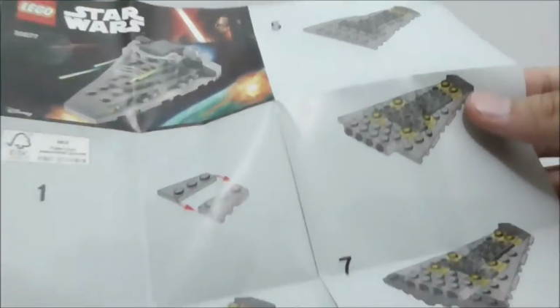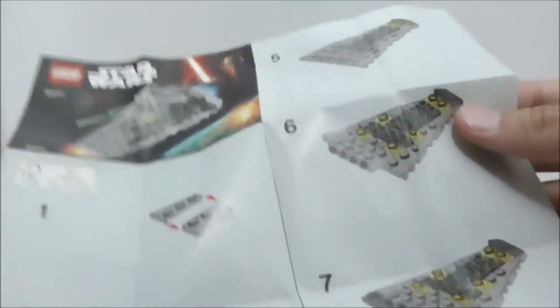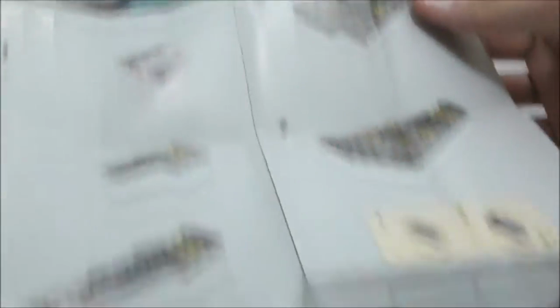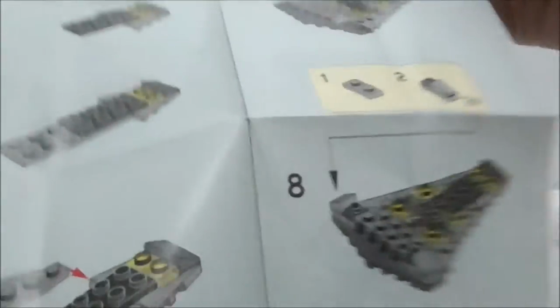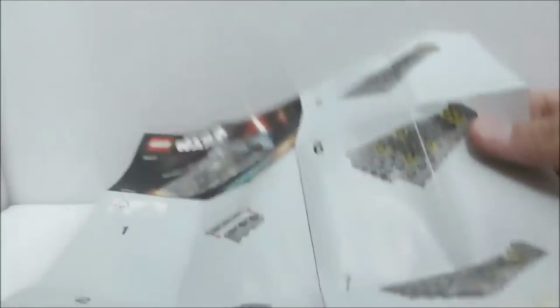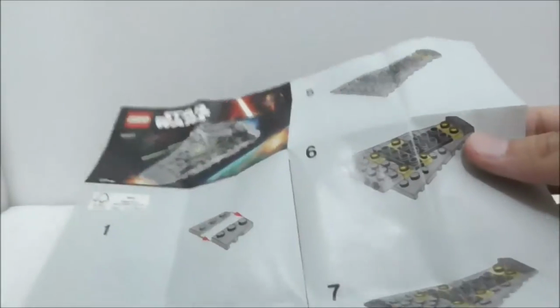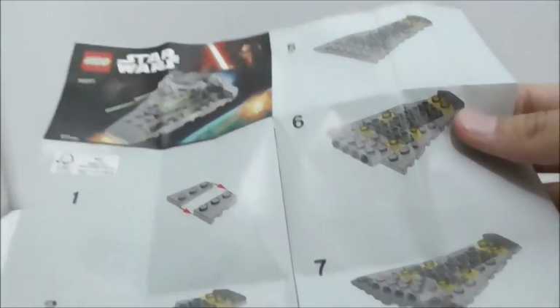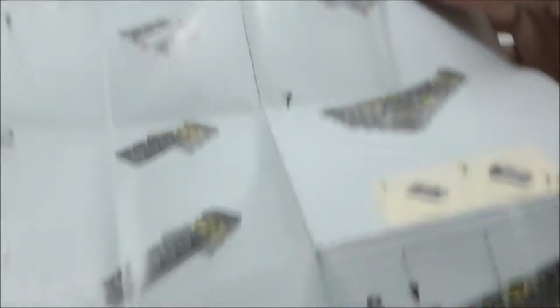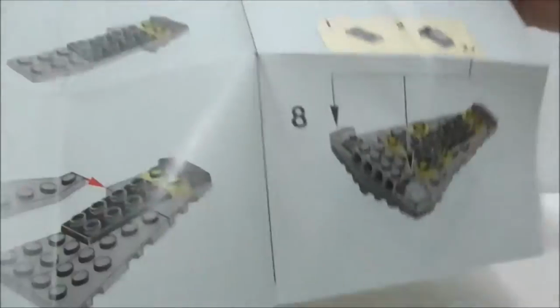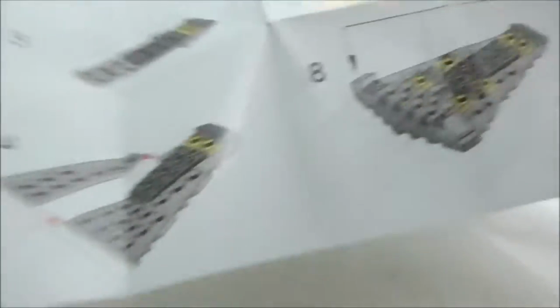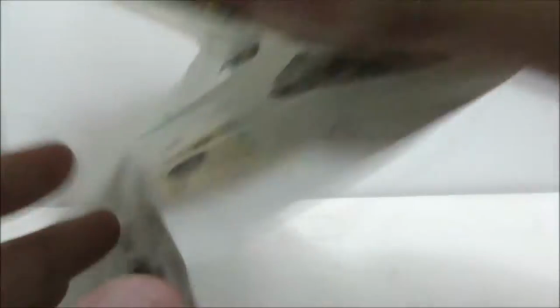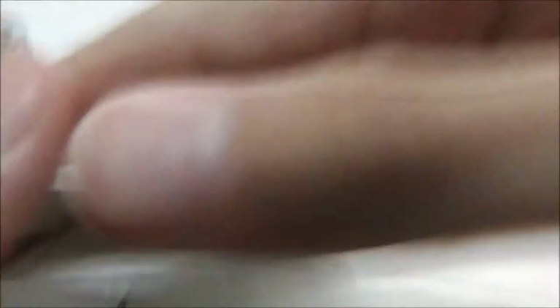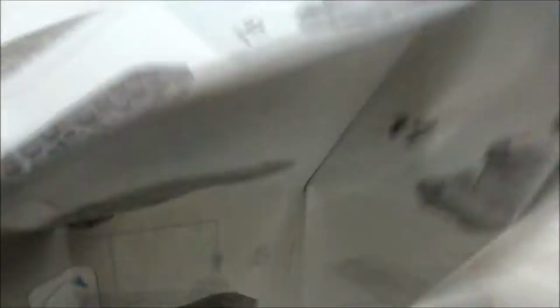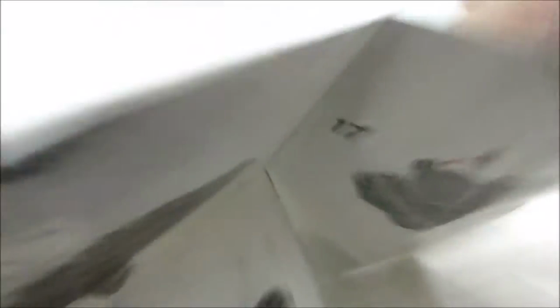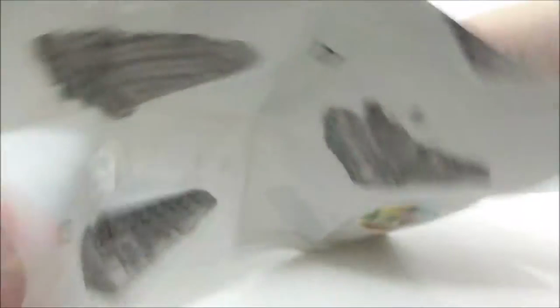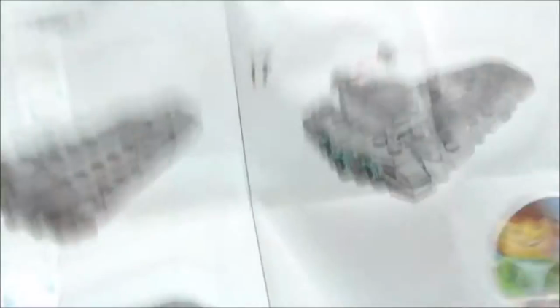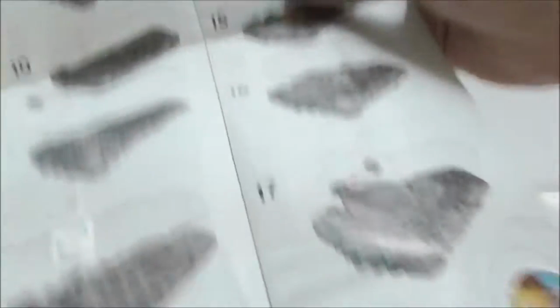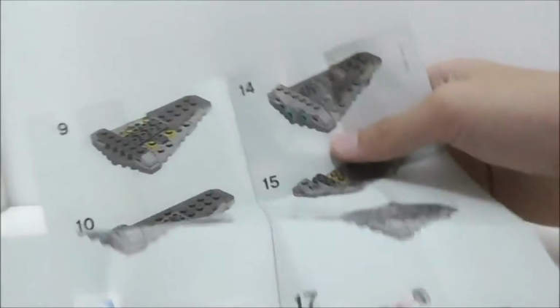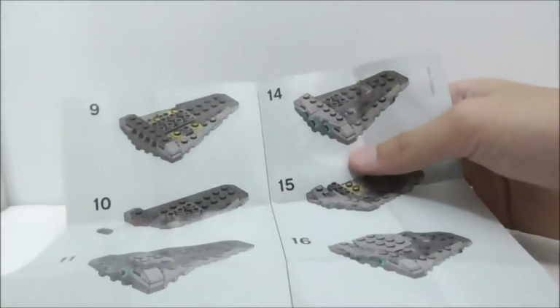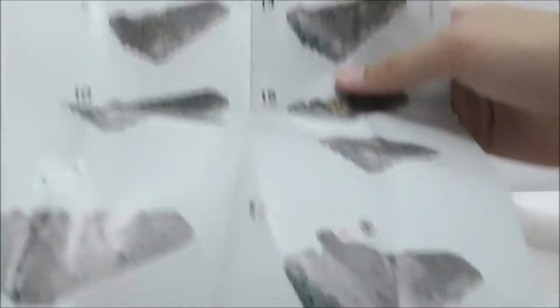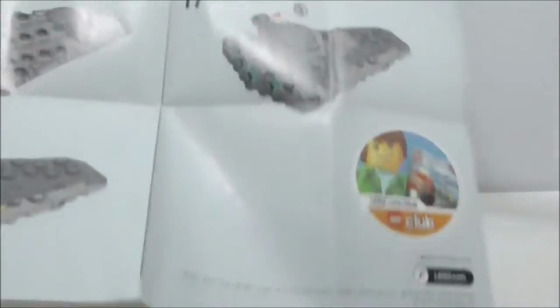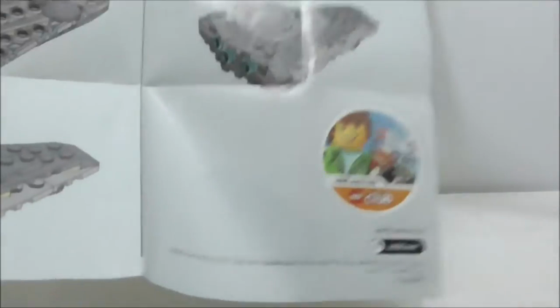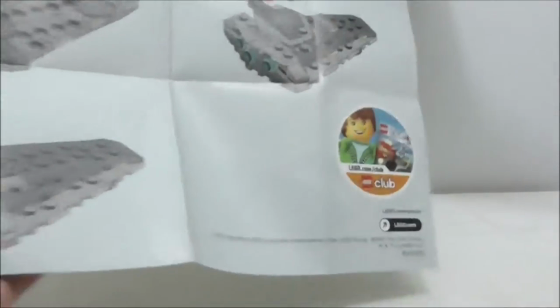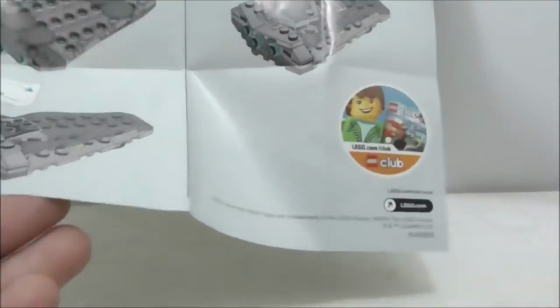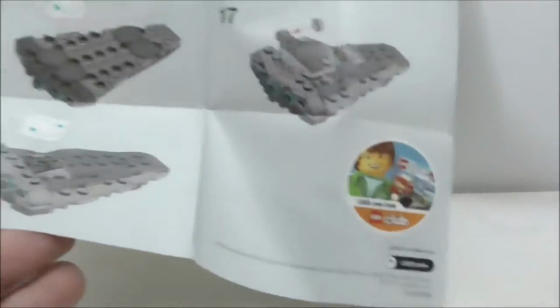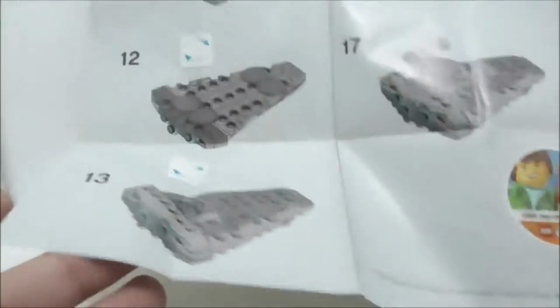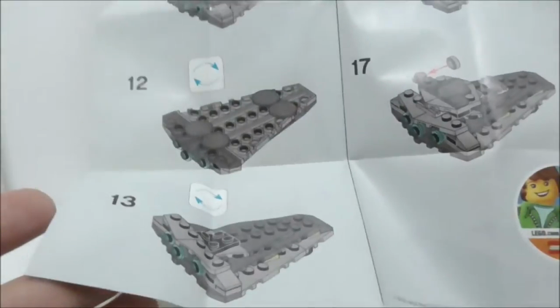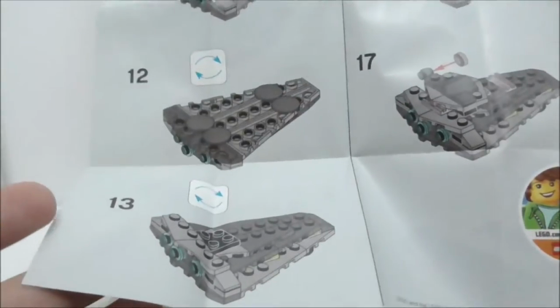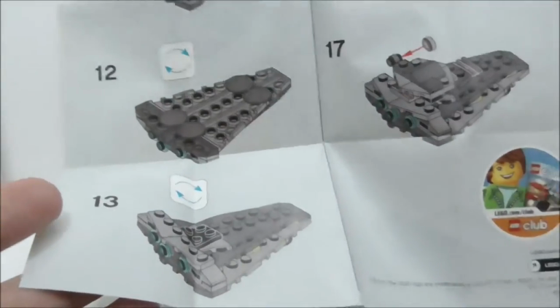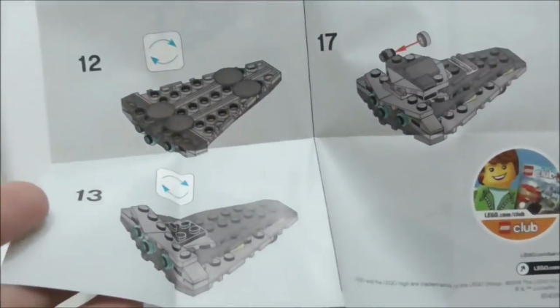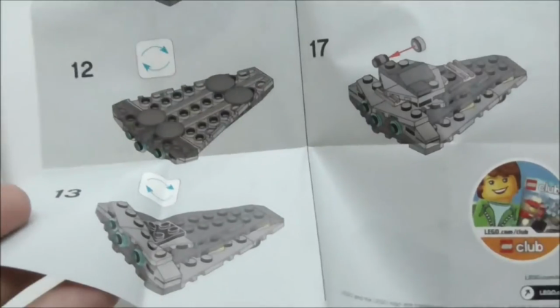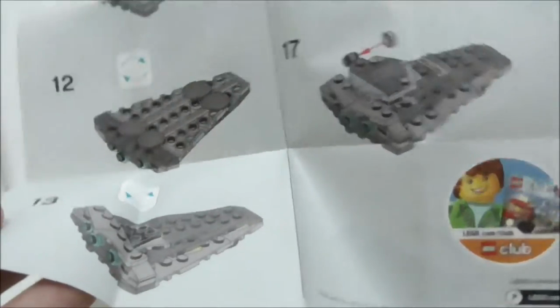This is the instruction paper, and nothing interesting whatsoever — just simple instructions. Aside from that, that's pretty much it for the instructions.